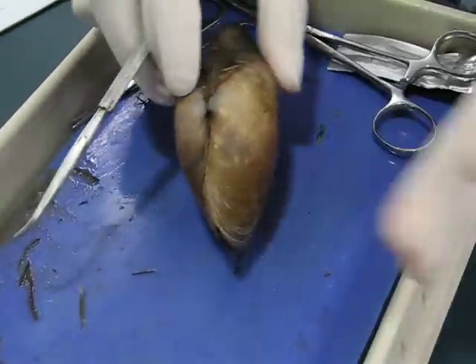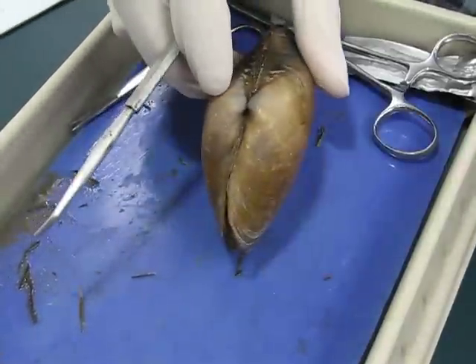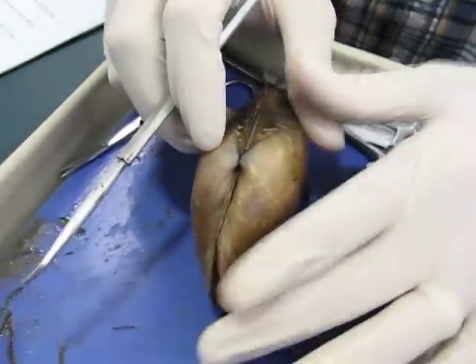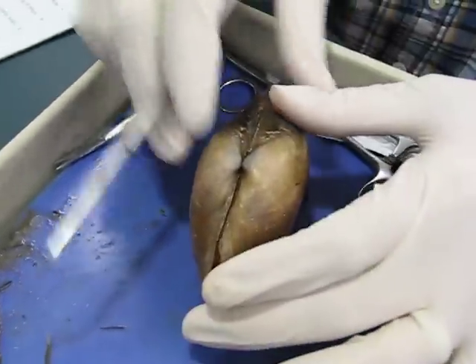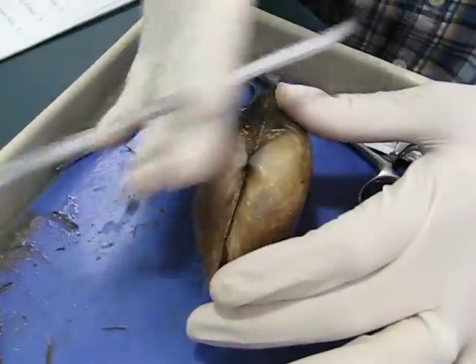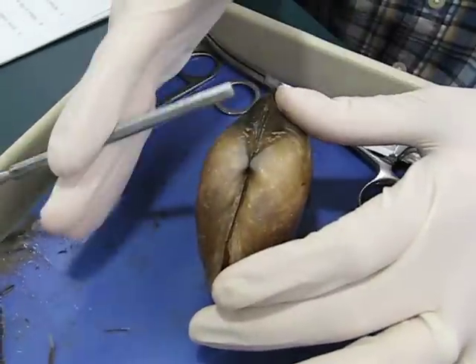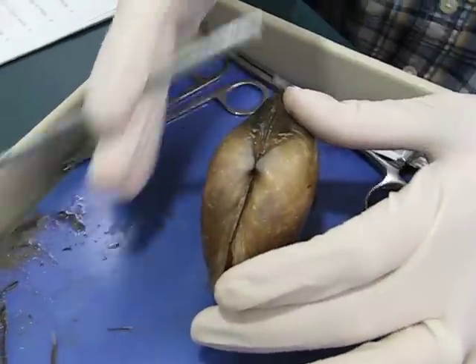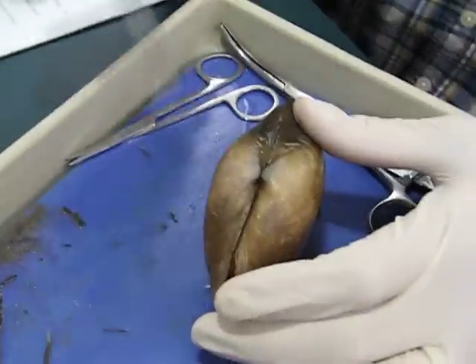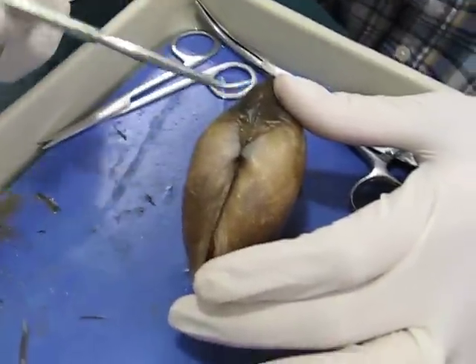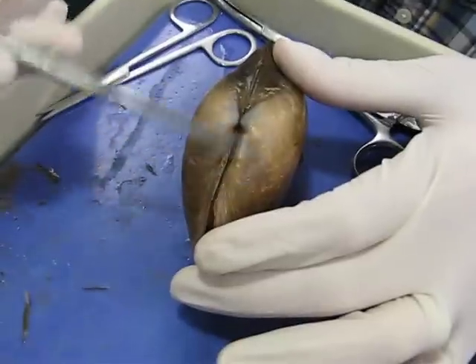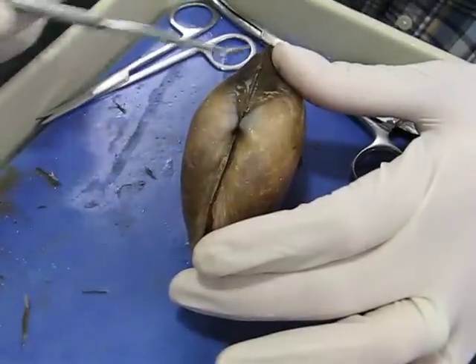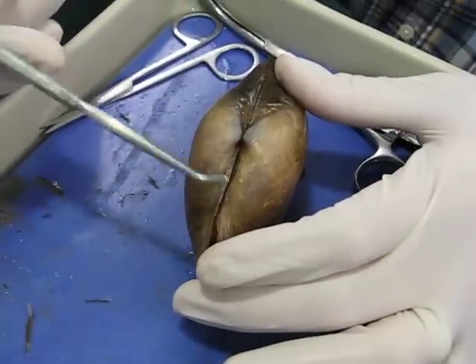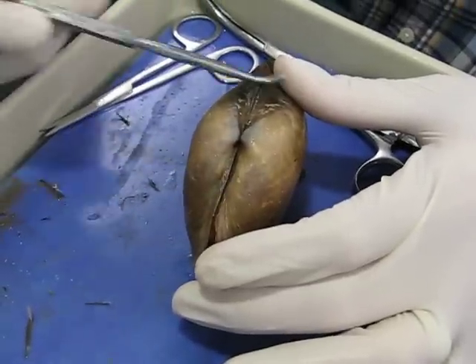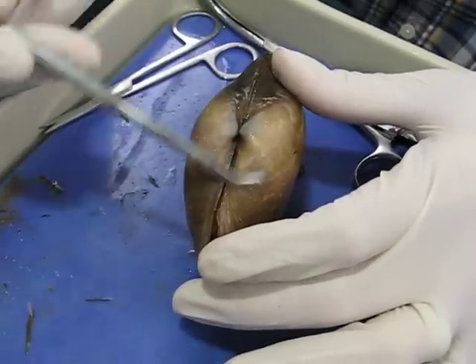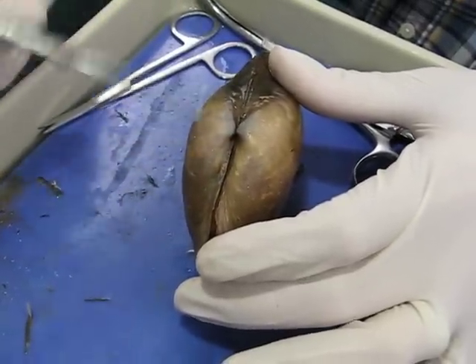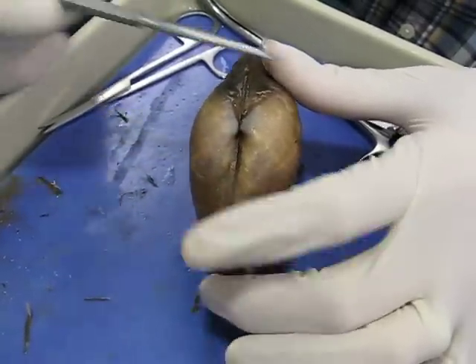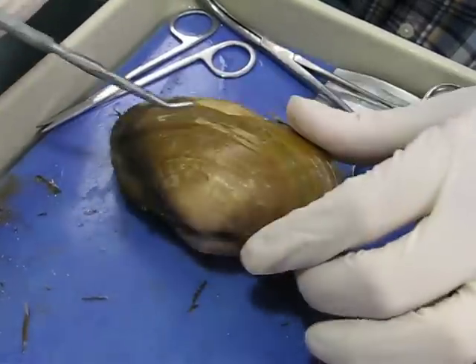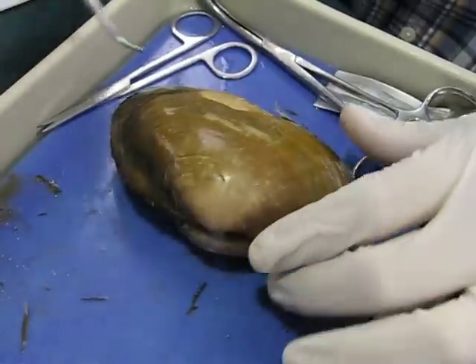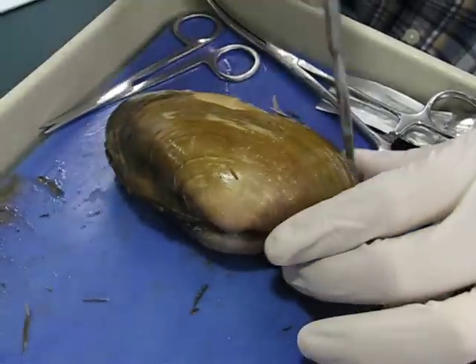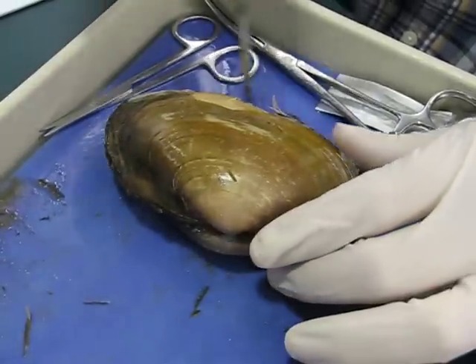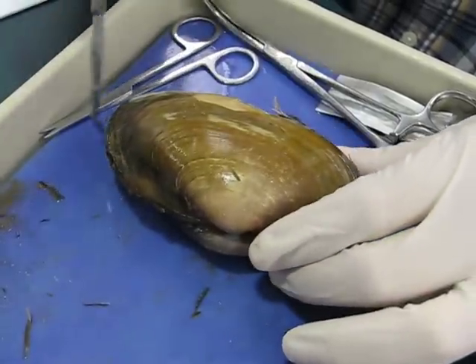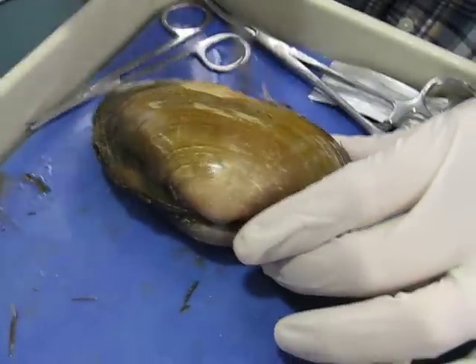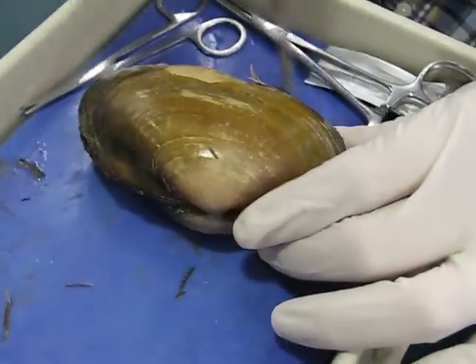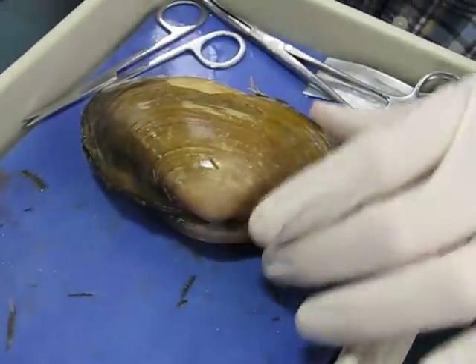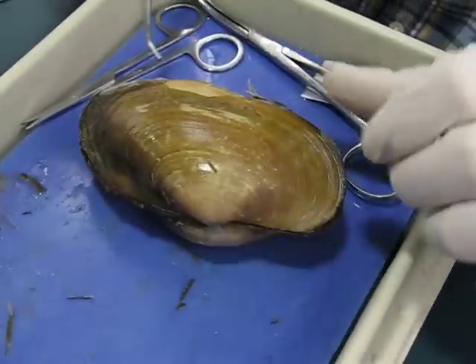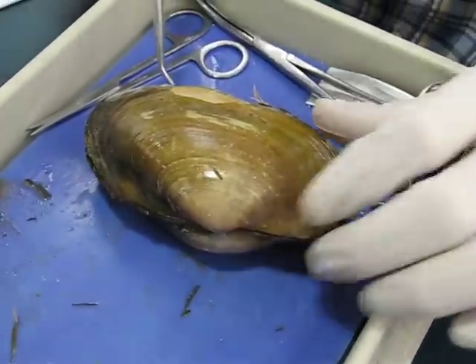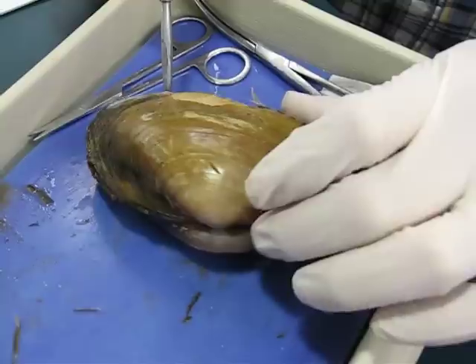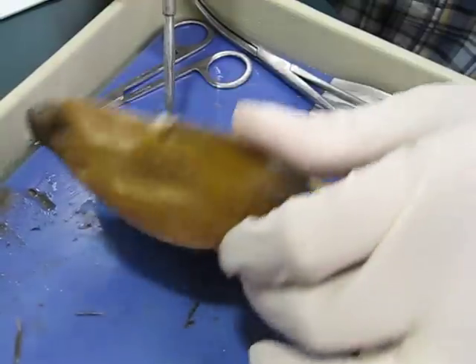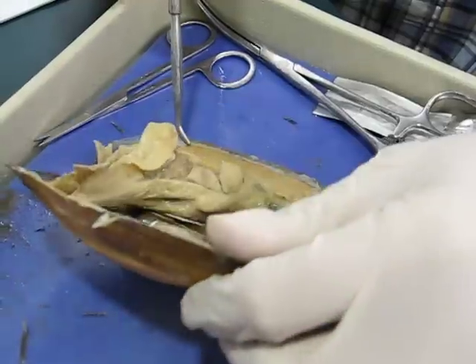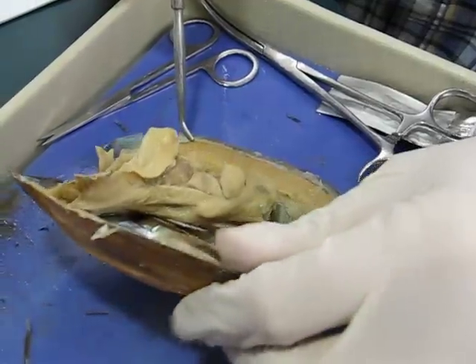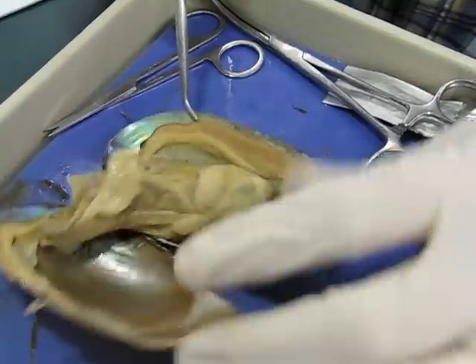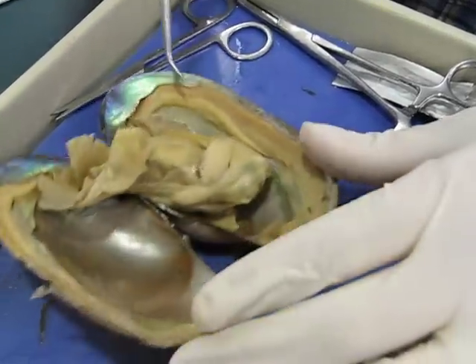So this is the left shell, this is the right shell, this is the dorsal part, and this is the posterior part — the bottom like that.